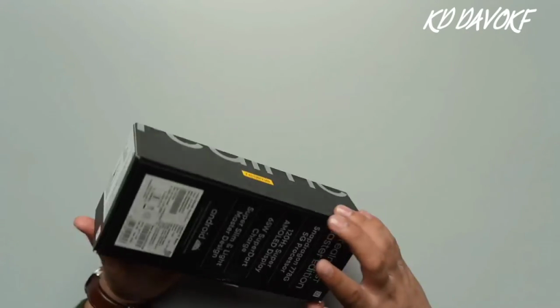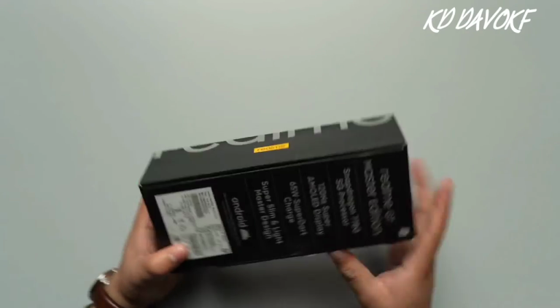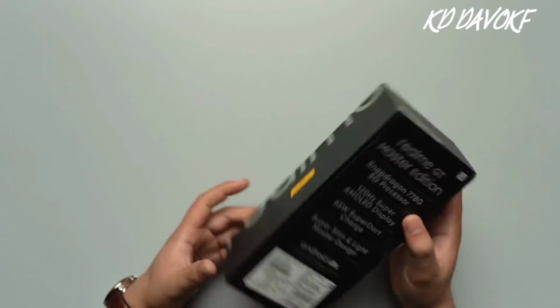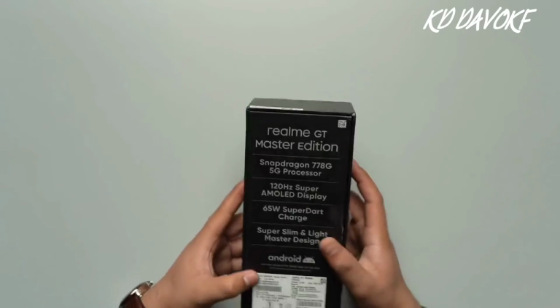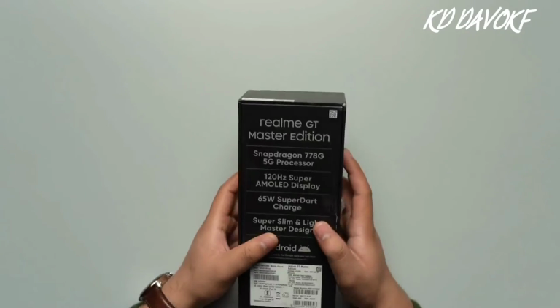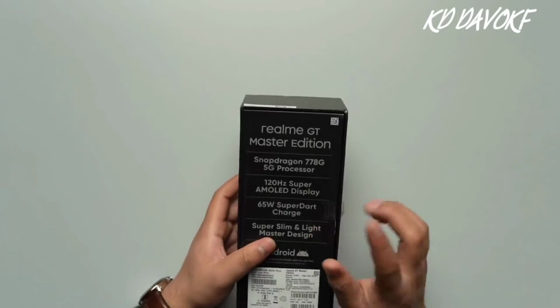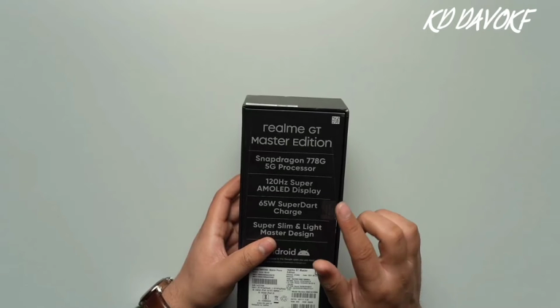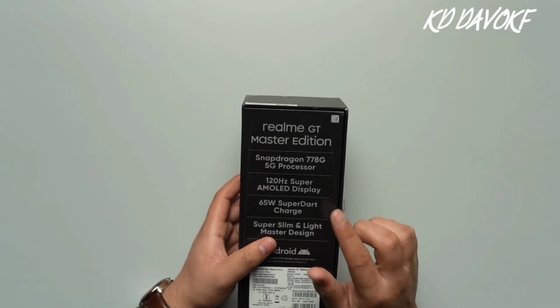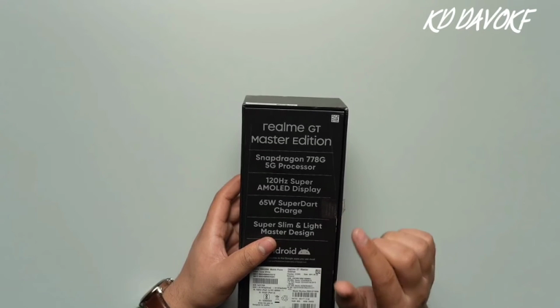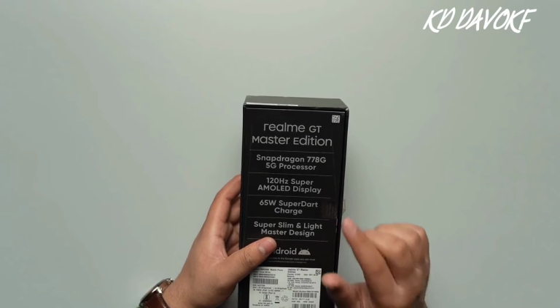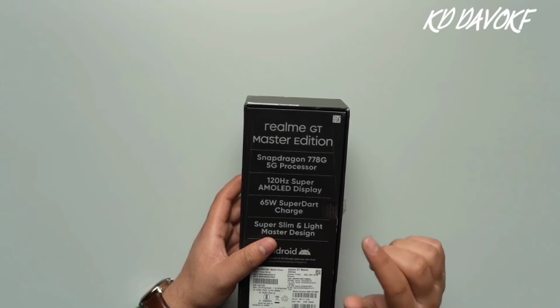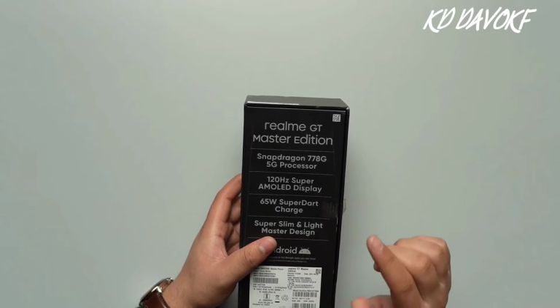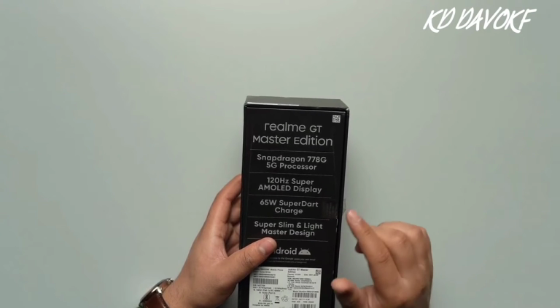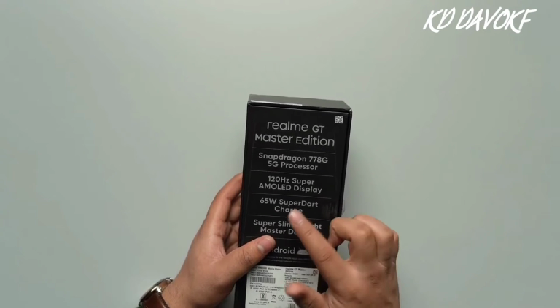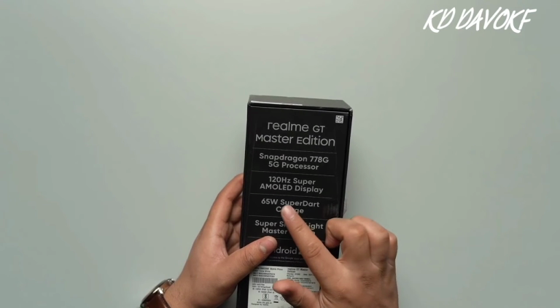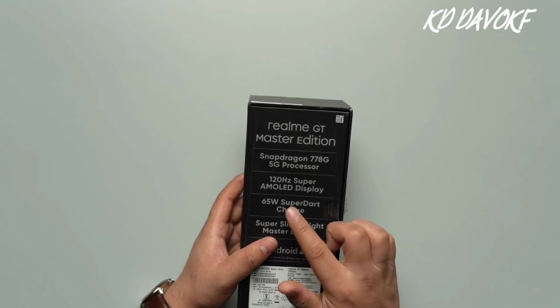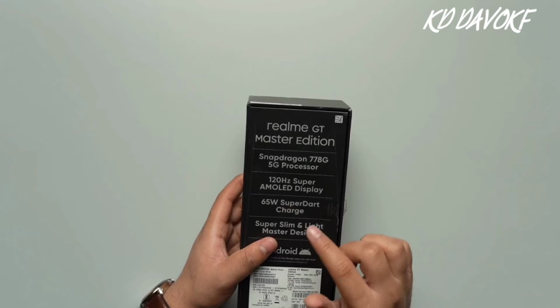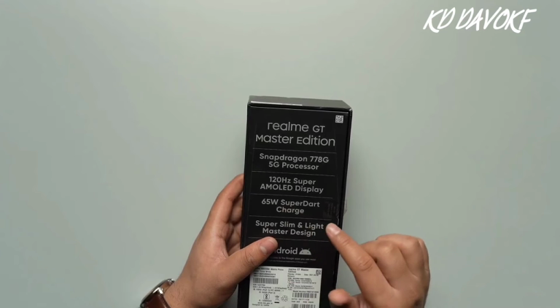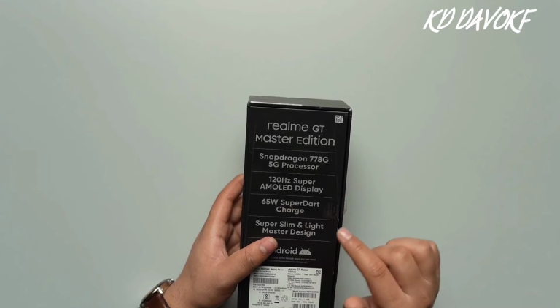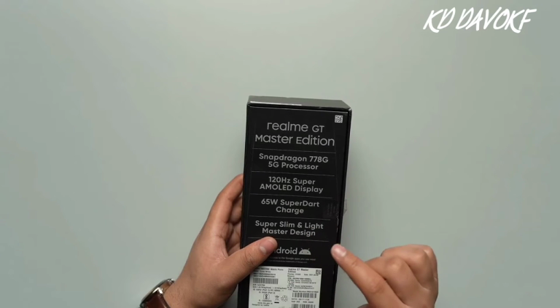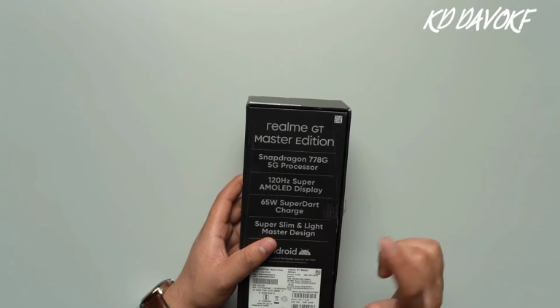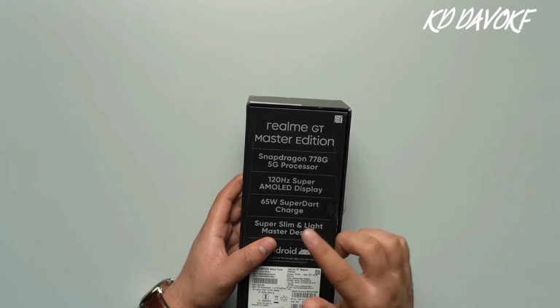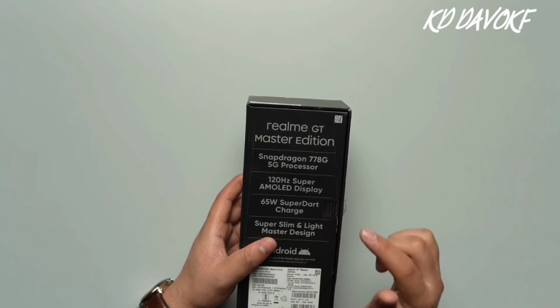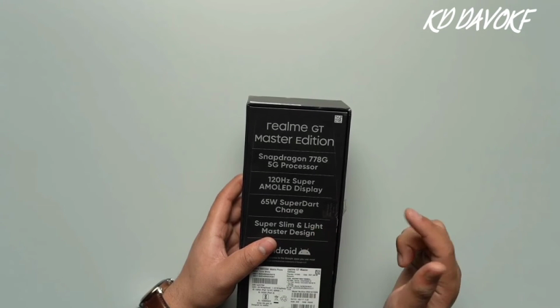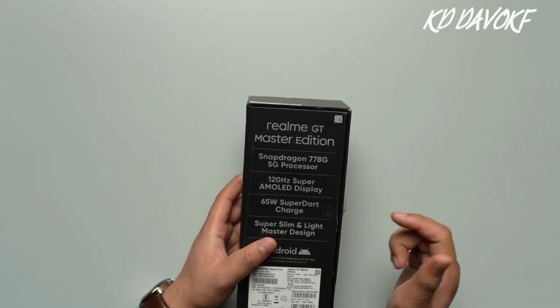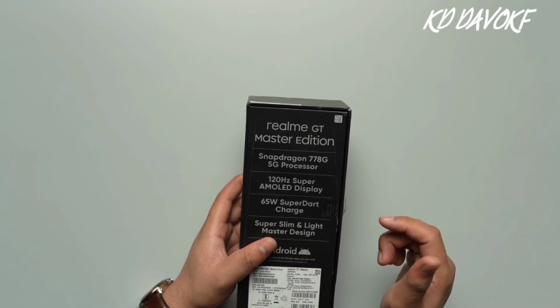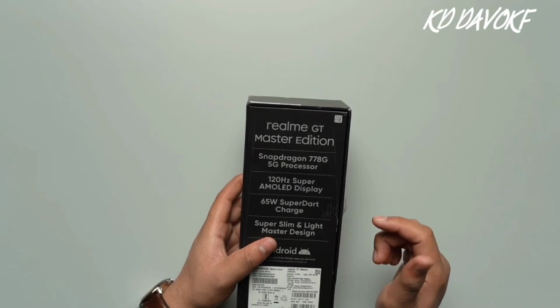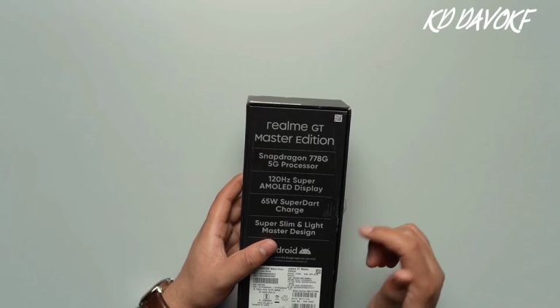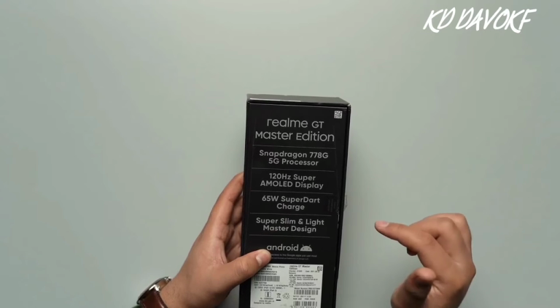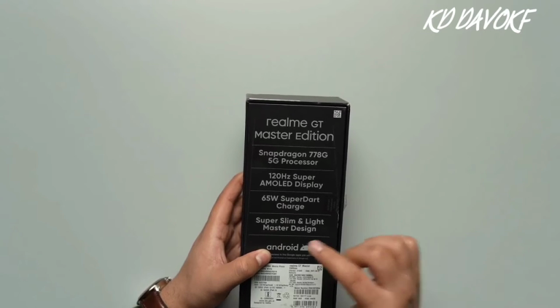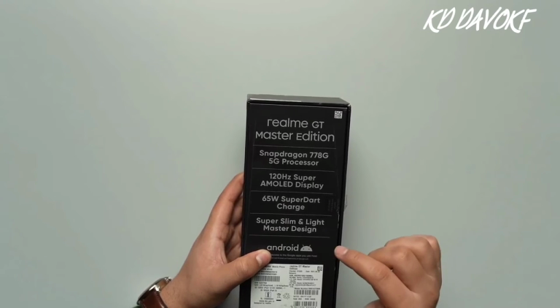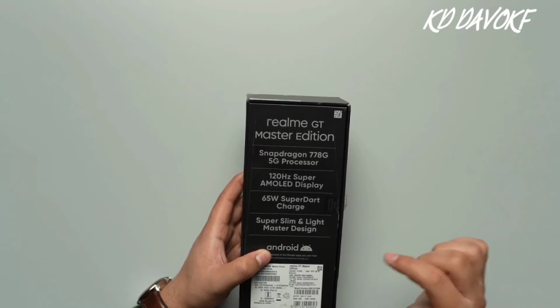Moving on, you can see that this phone provides you with a Snapdragon 778G 5G octa-core processor. It also provides you with a 120Hz Super AMOLED display, 65W SuperDart charging, and it is super slim and lightweight.